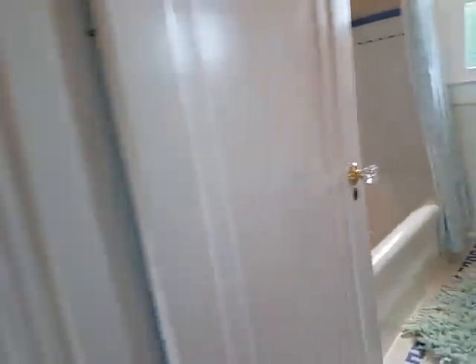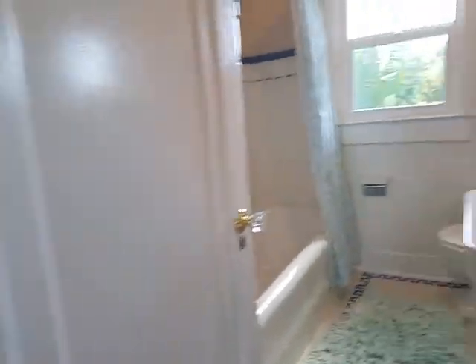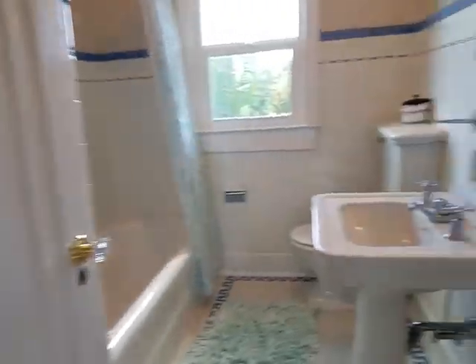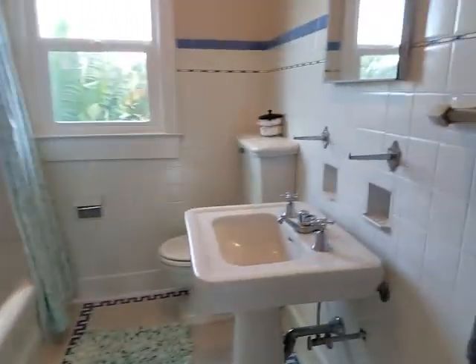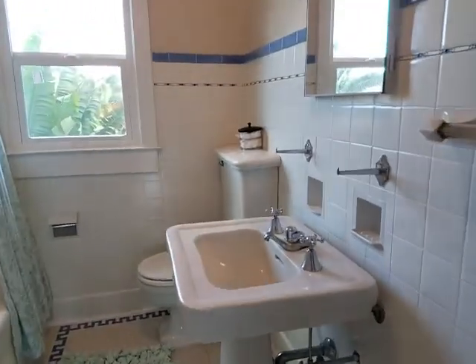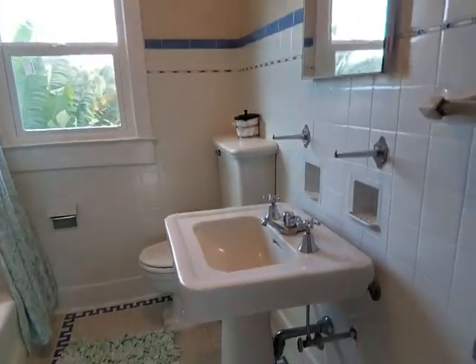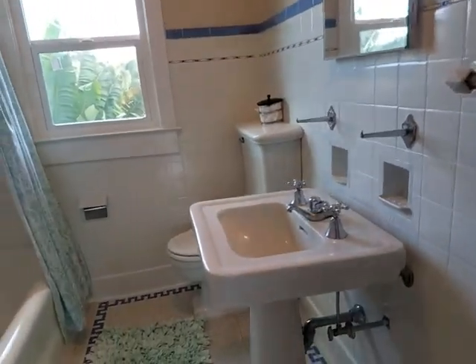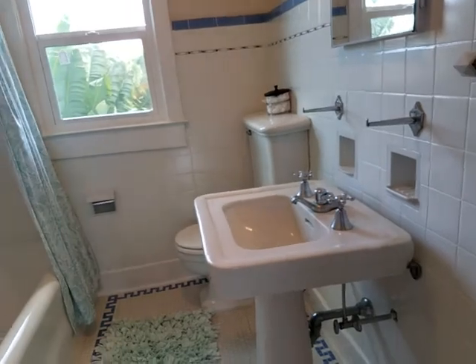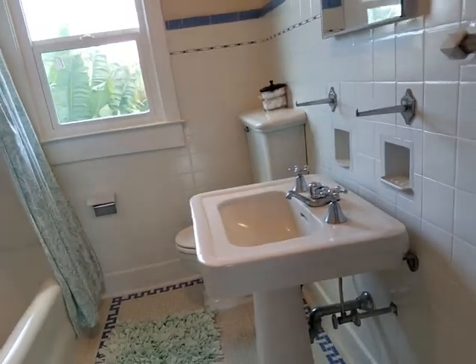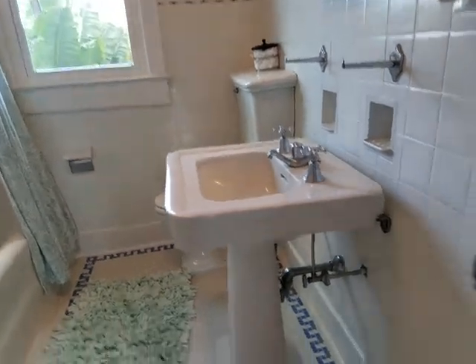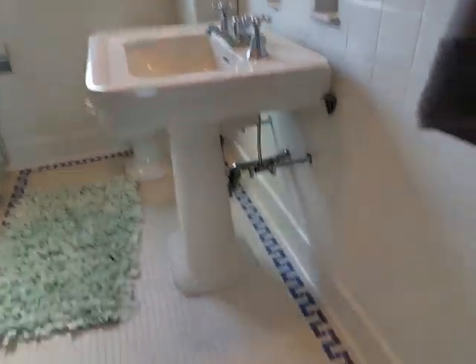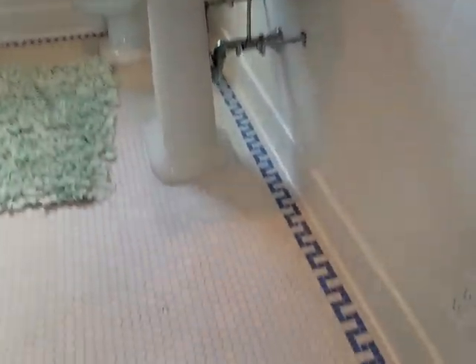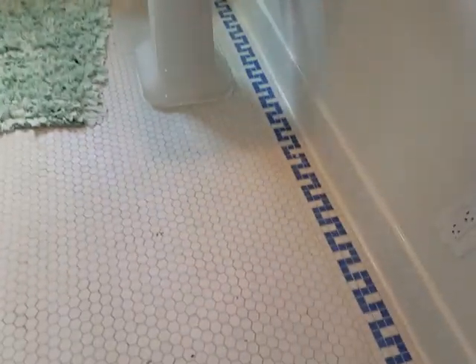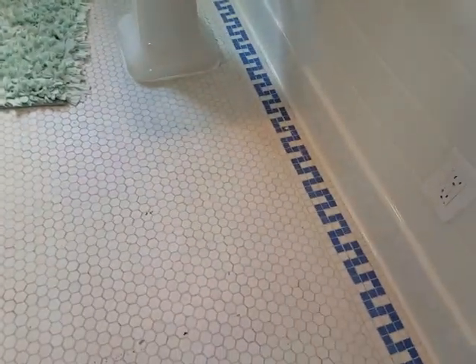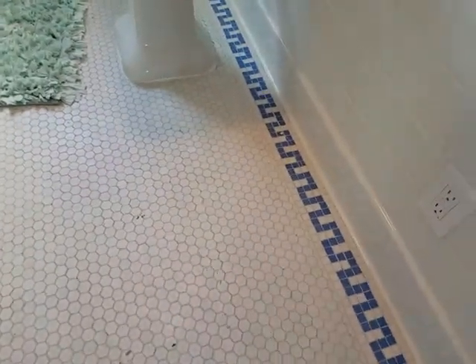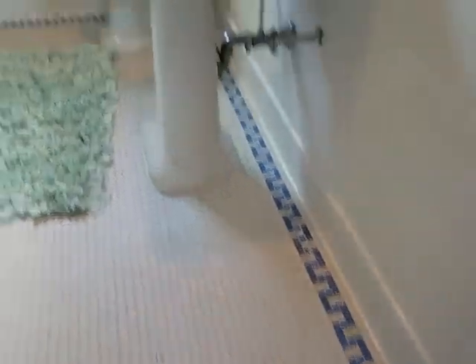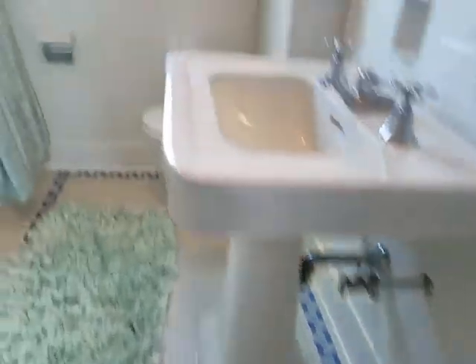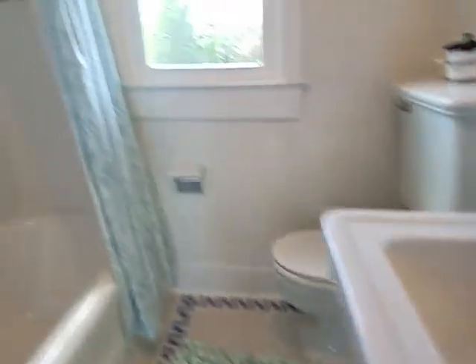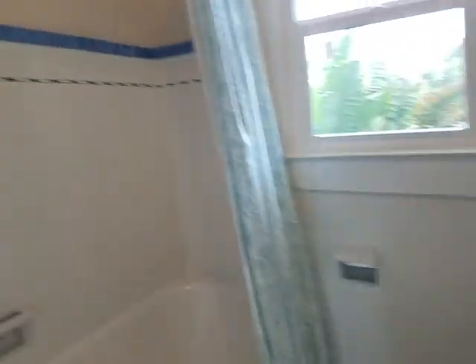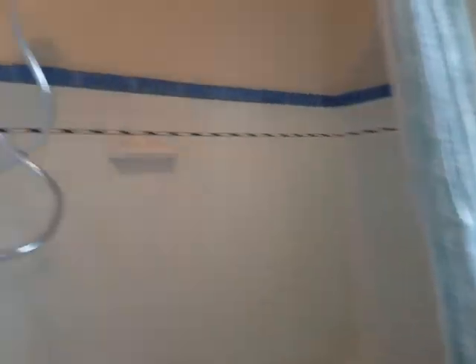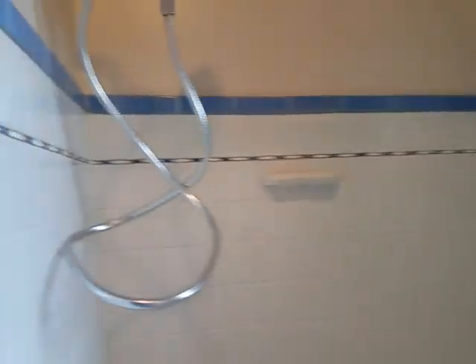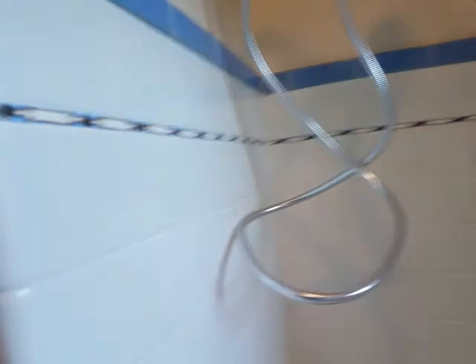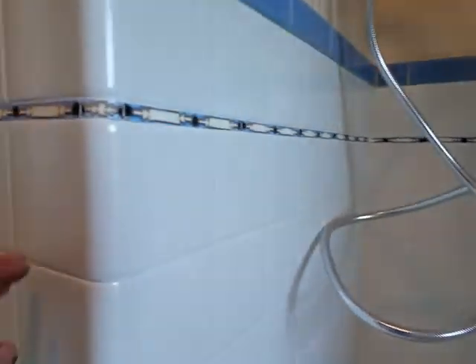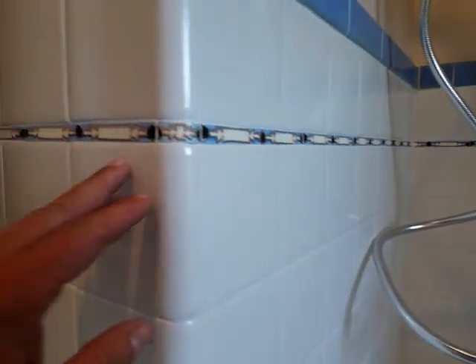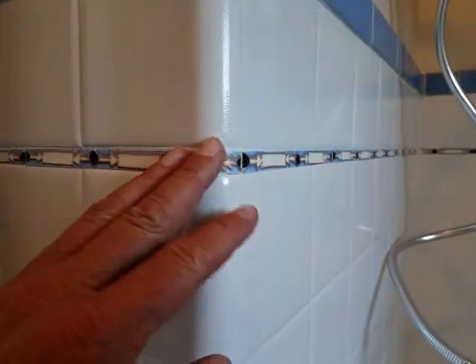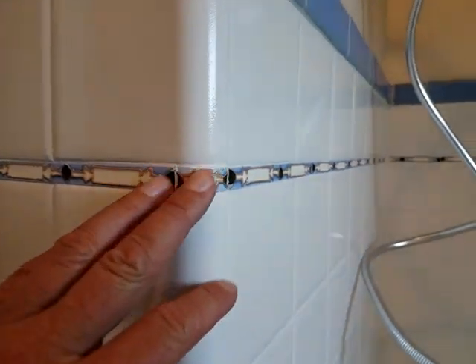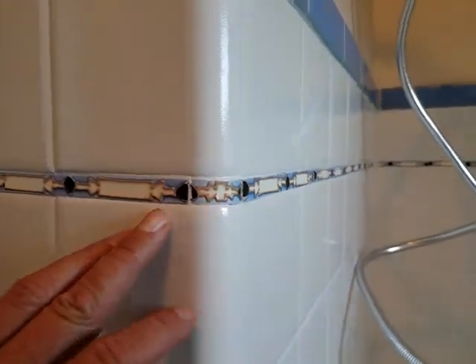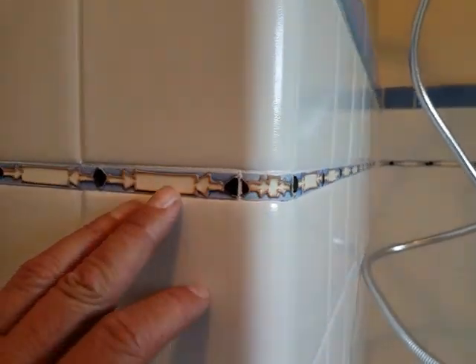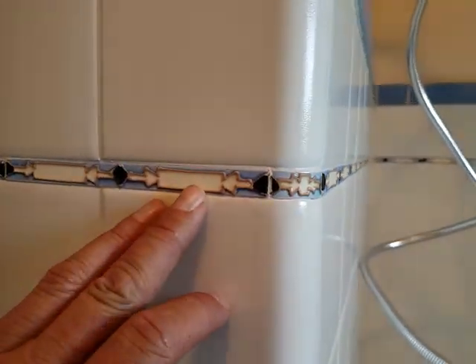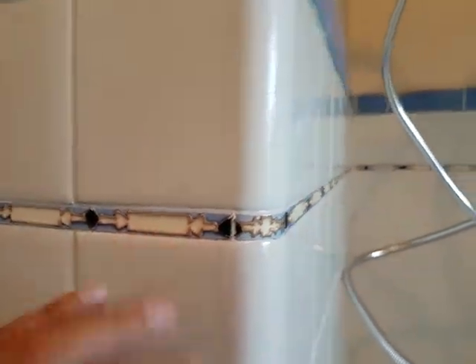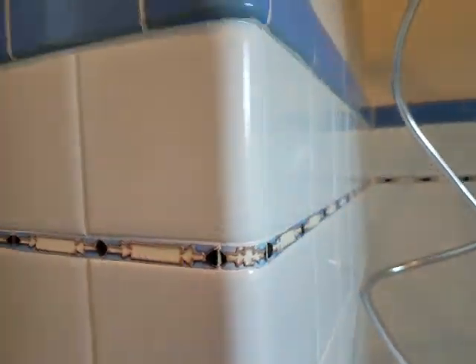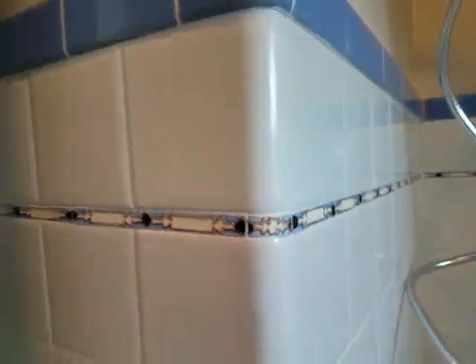I love this bathroom — I really really like it. I like the tile on the floor which is original, and the detail work of the tile here. It's just really well done.